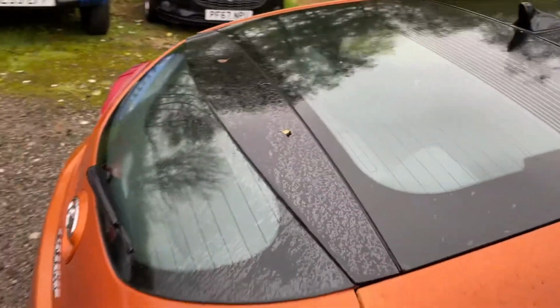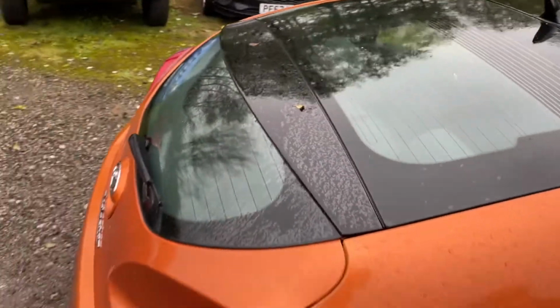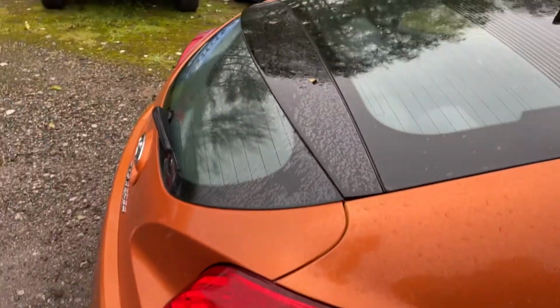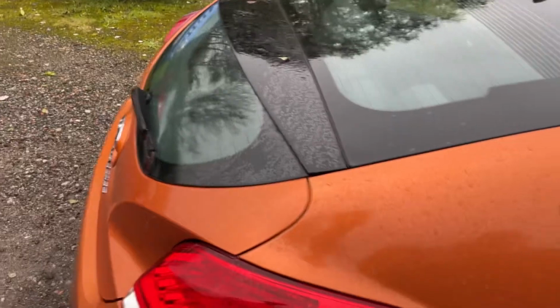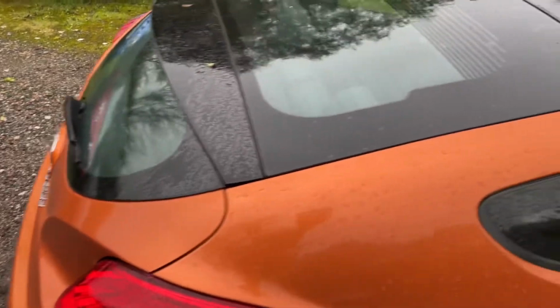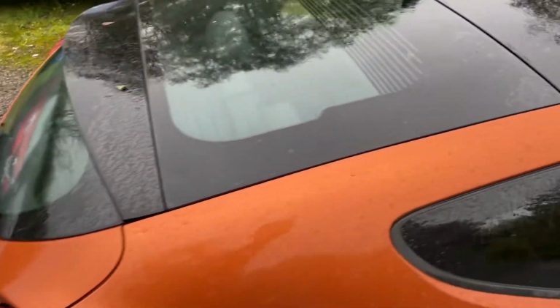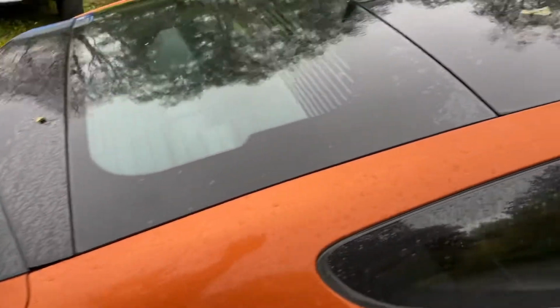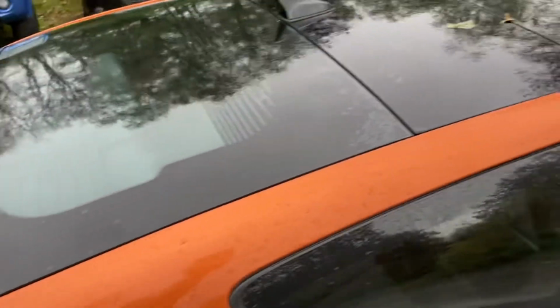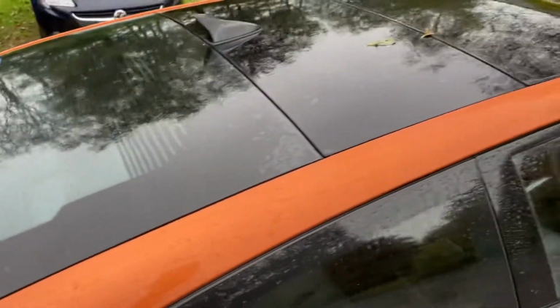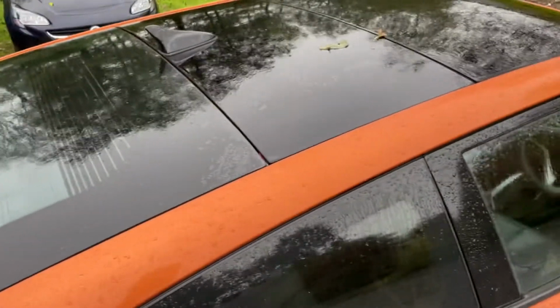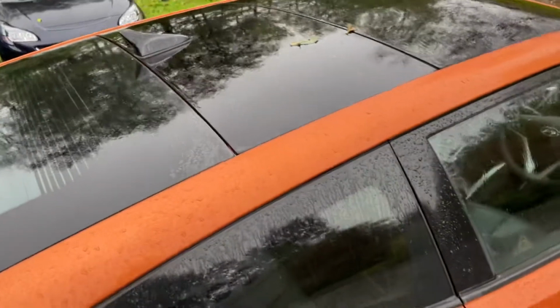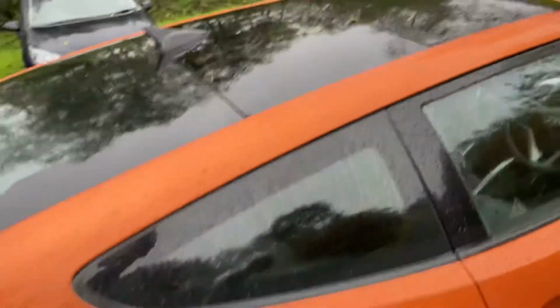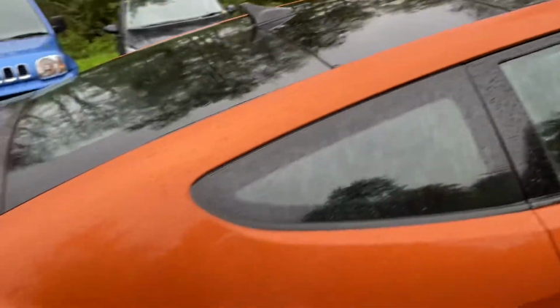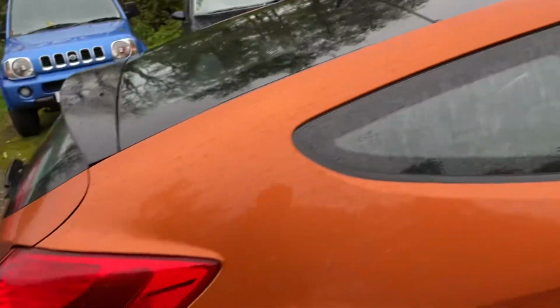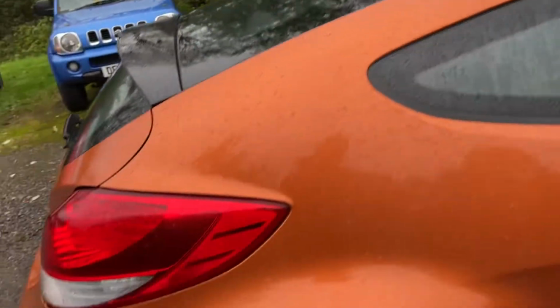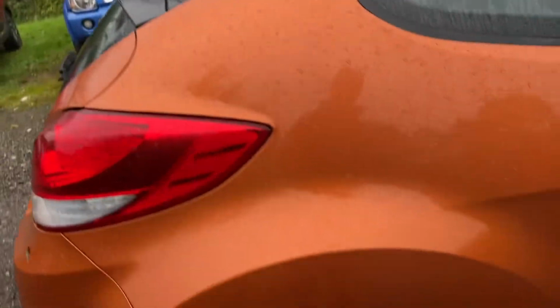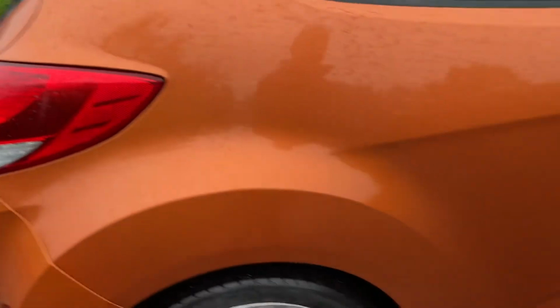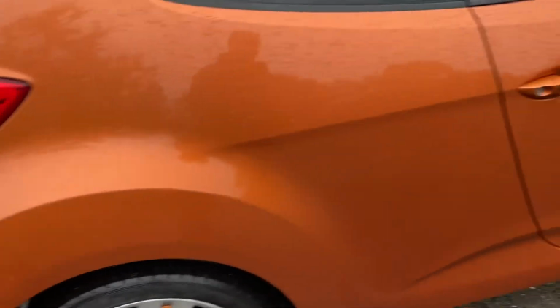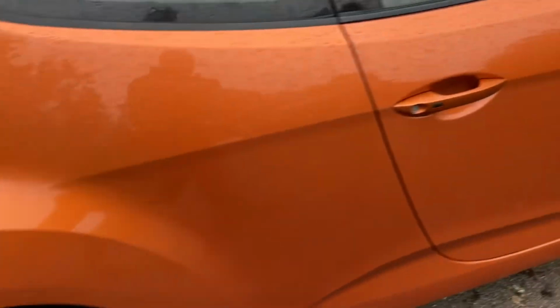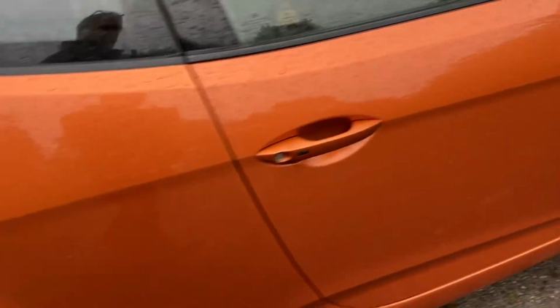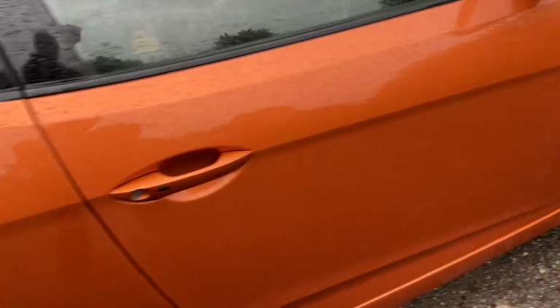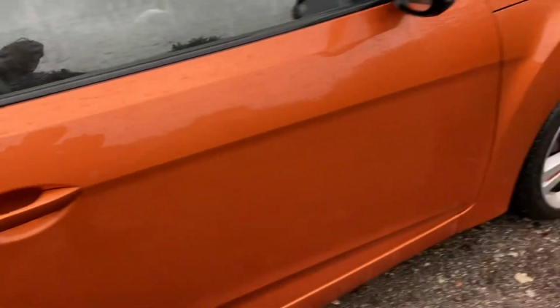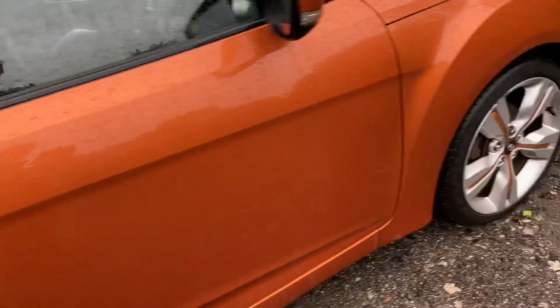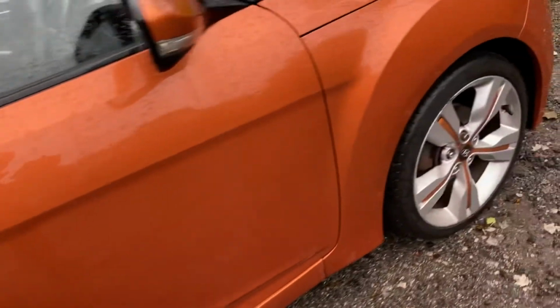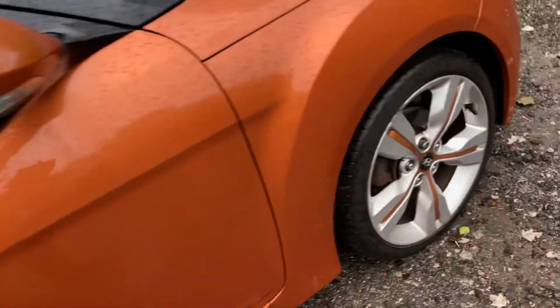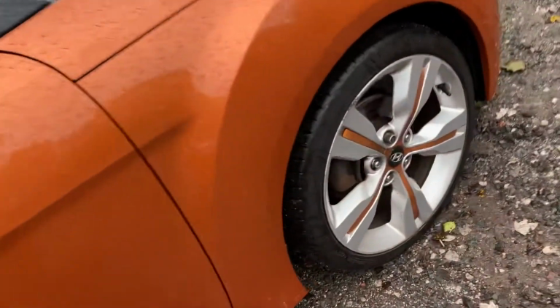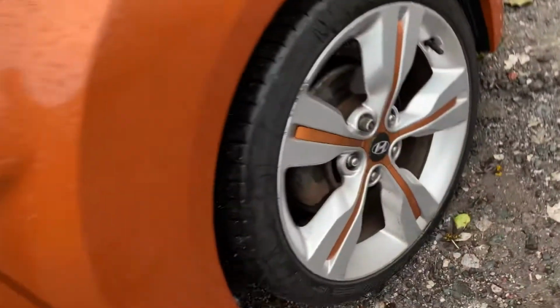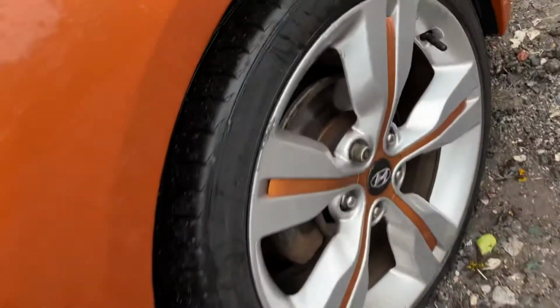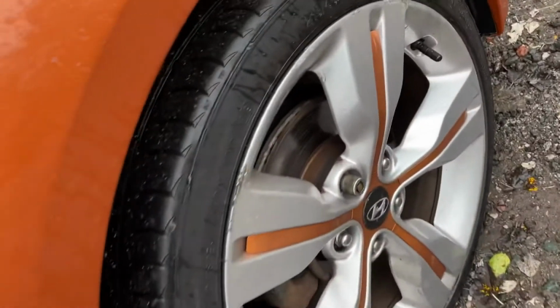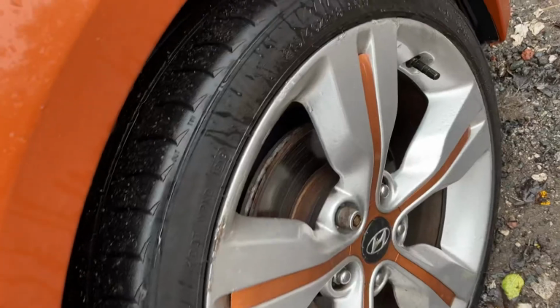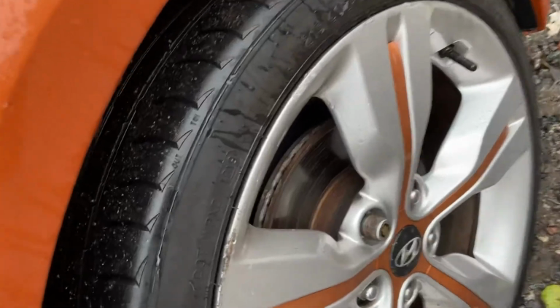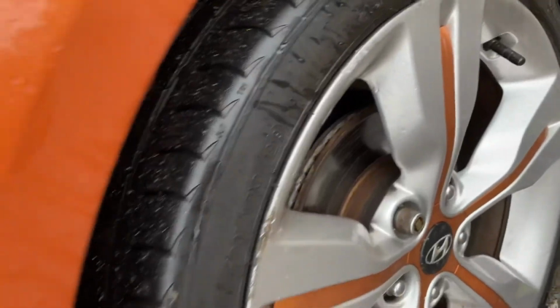It has a pan roof, so I'll show you inside. Some marks on this front alloy.